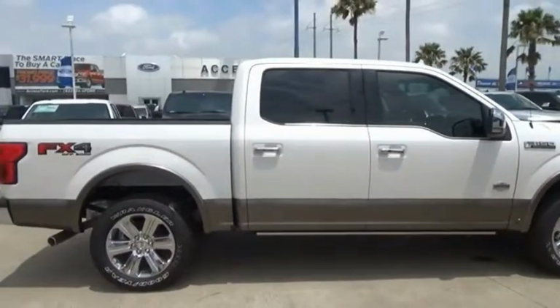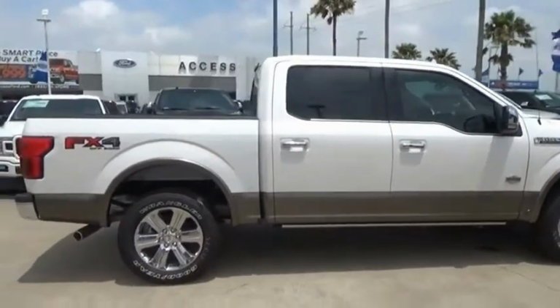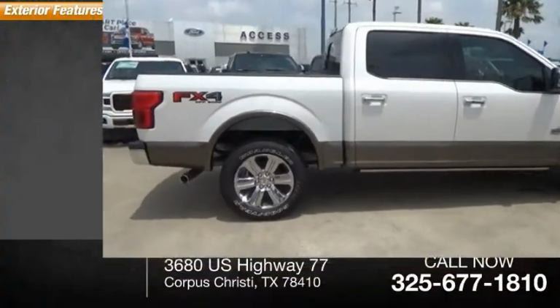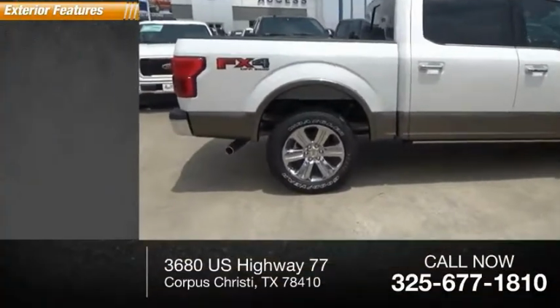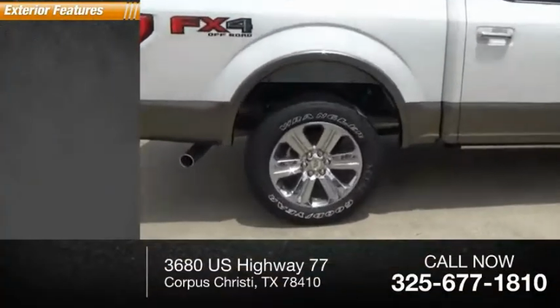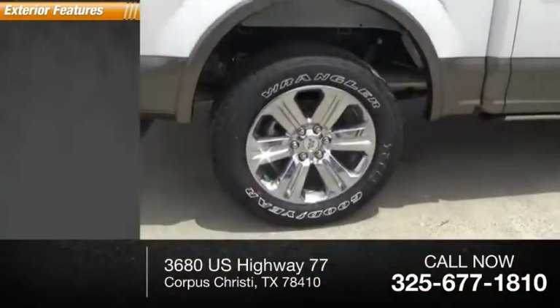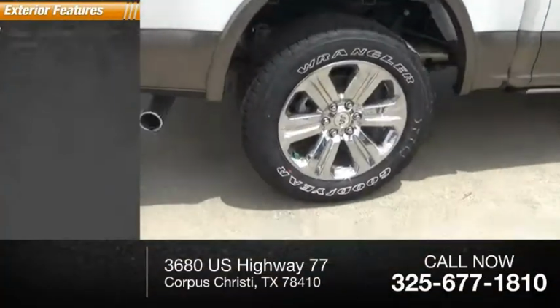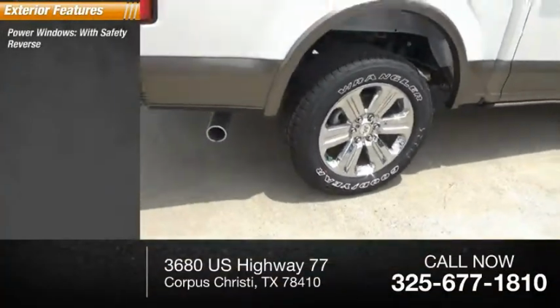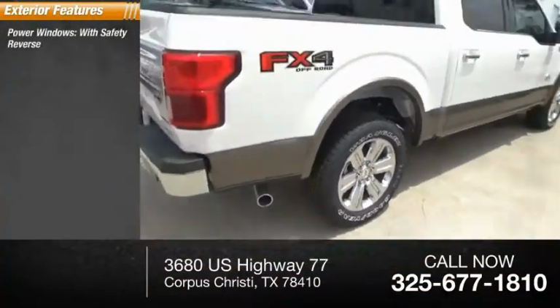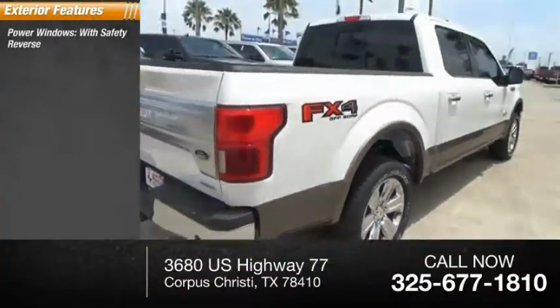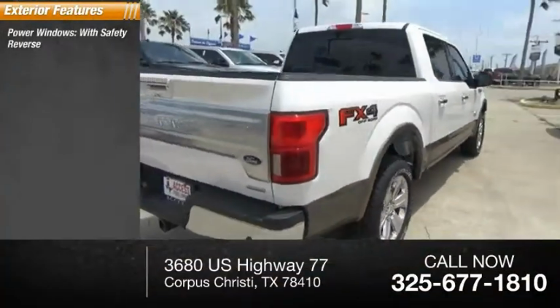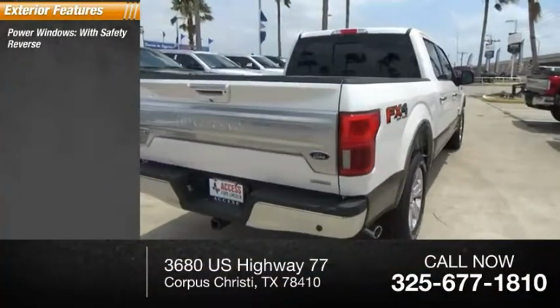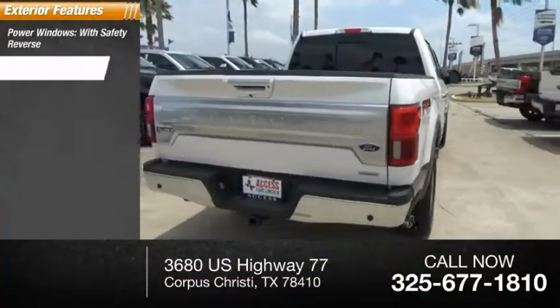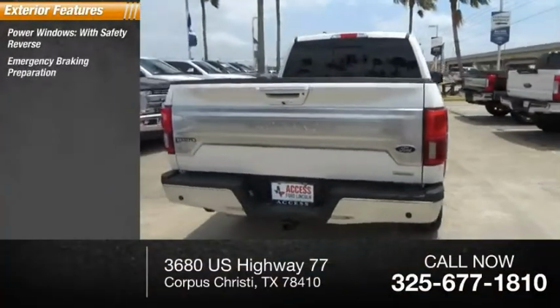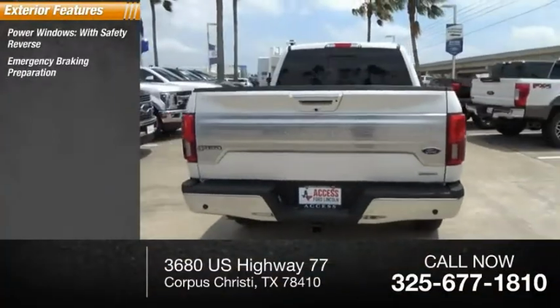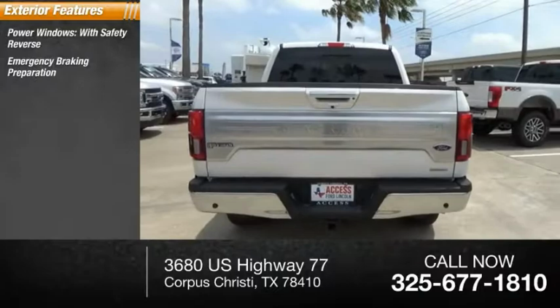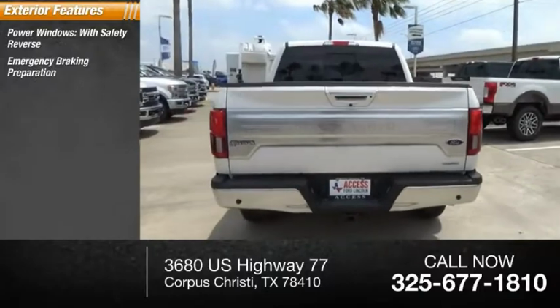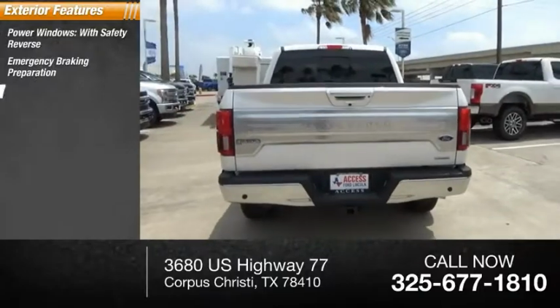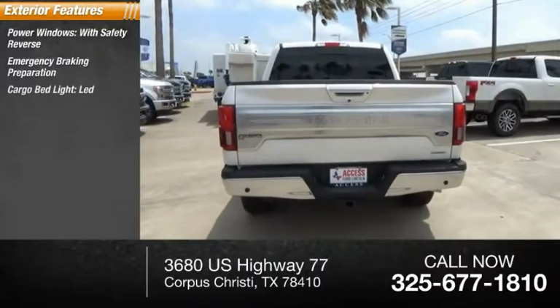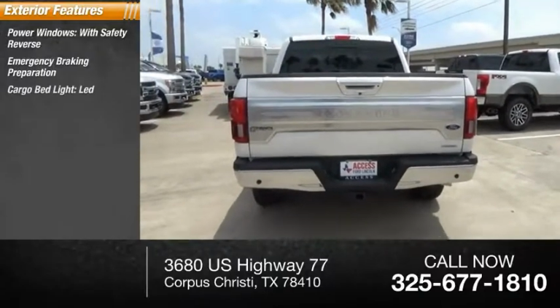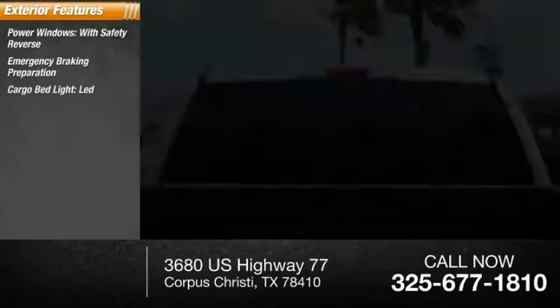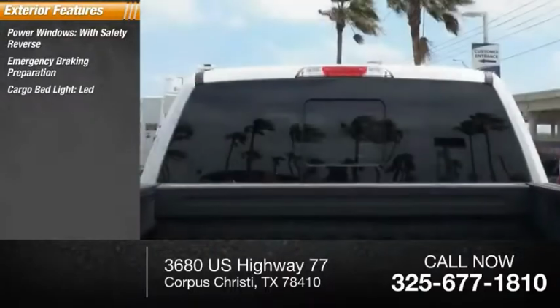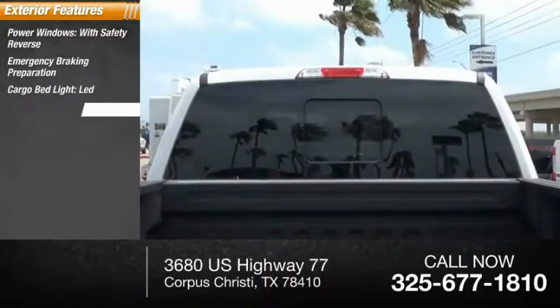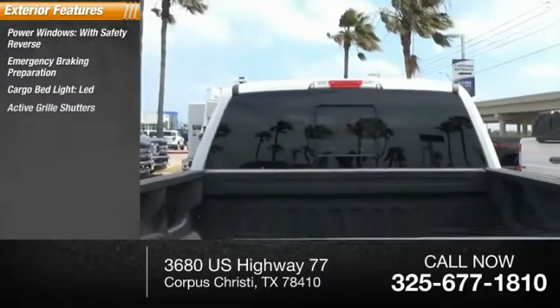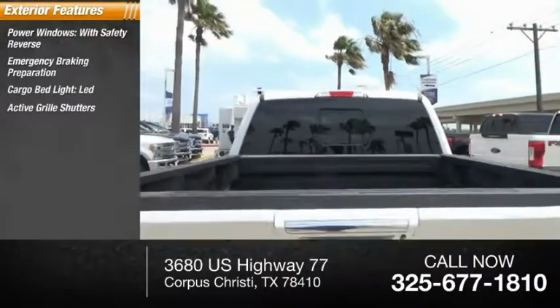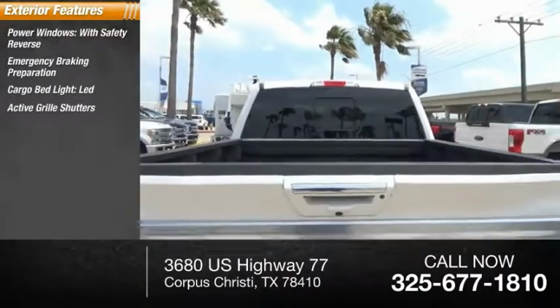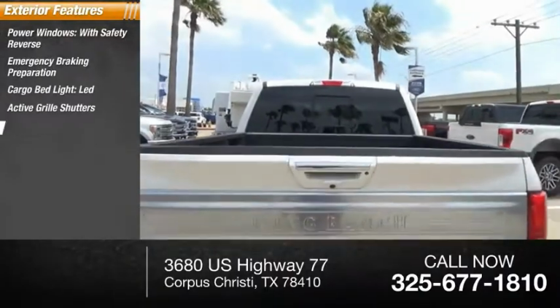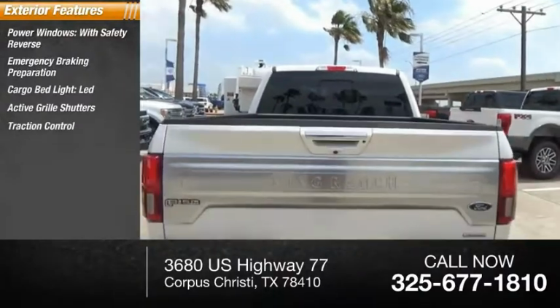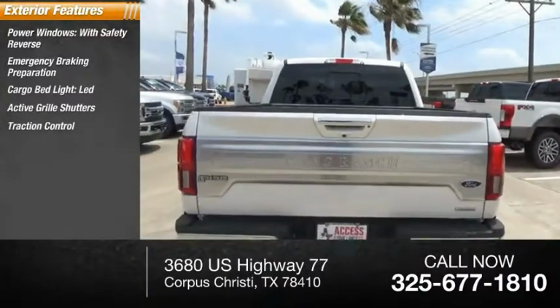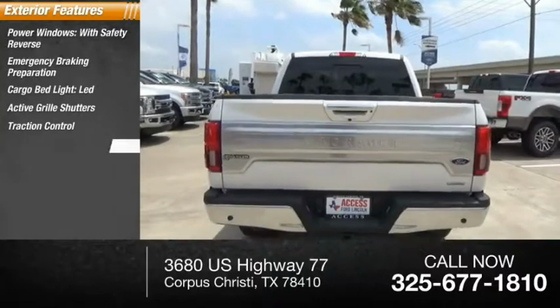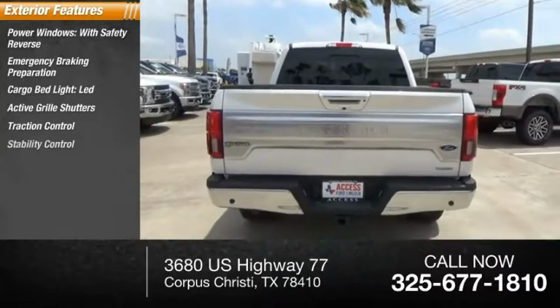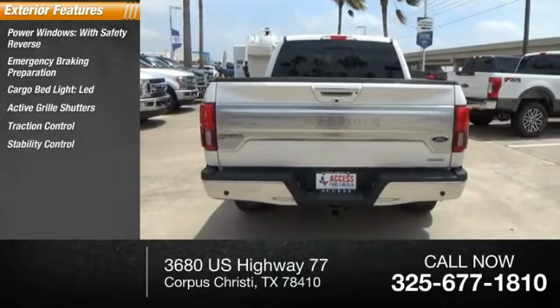Here are some of this vehicle's great options: power windows with safety reverse, emergency braking preparation, cargo bed light LED, active grille shutters, traction control, and stability control.